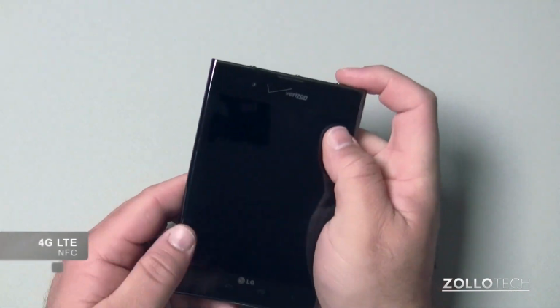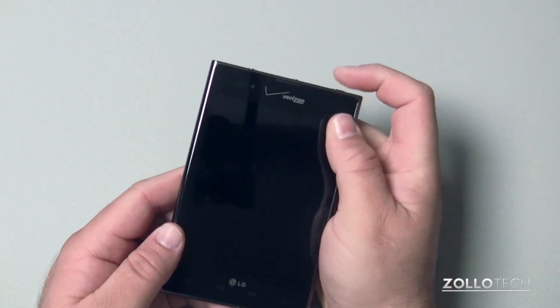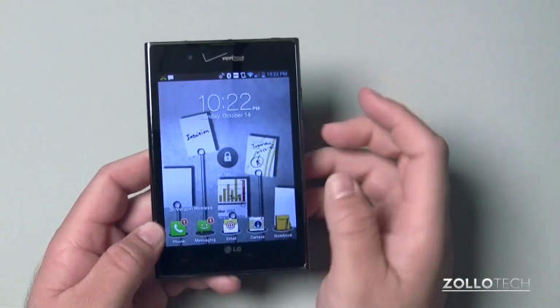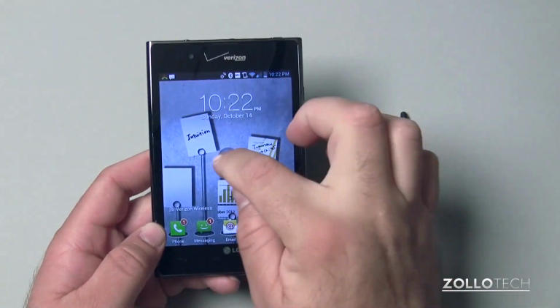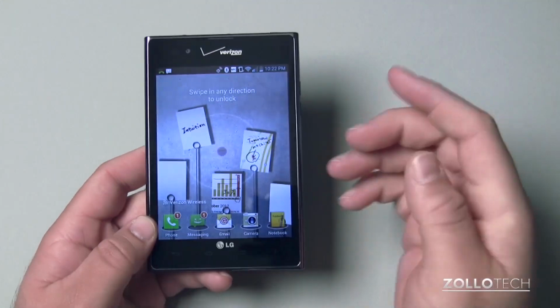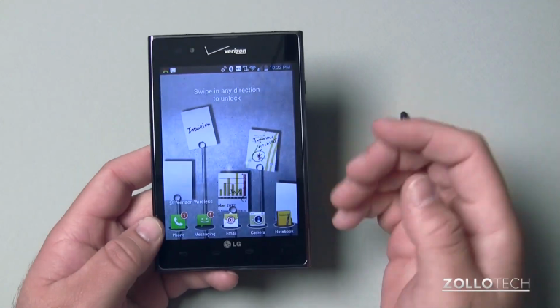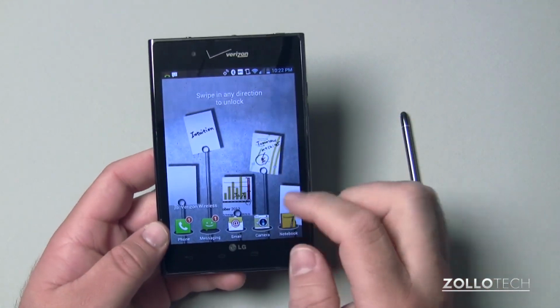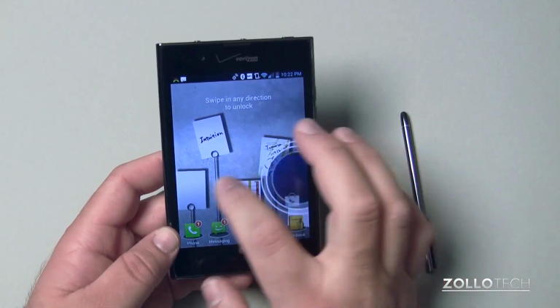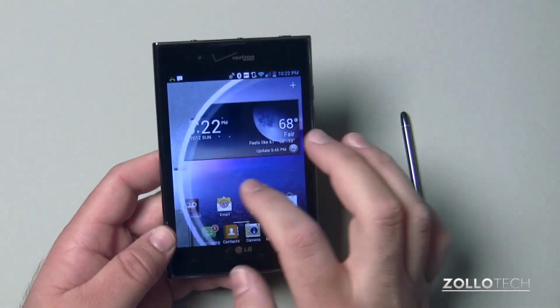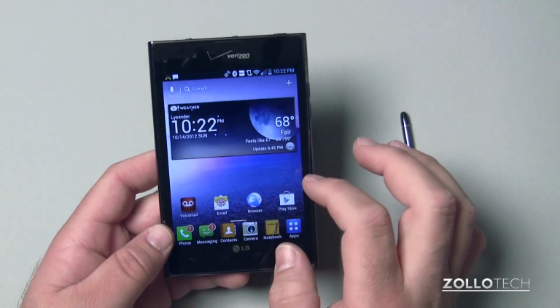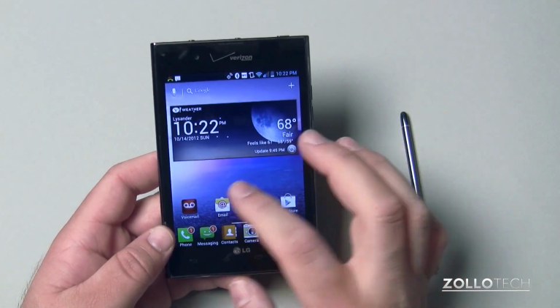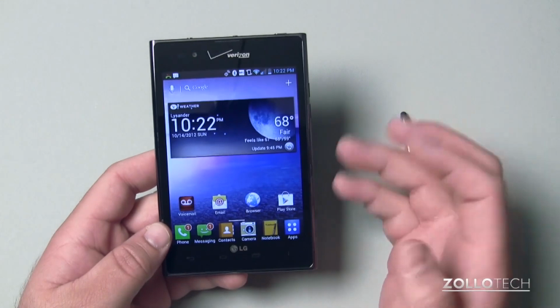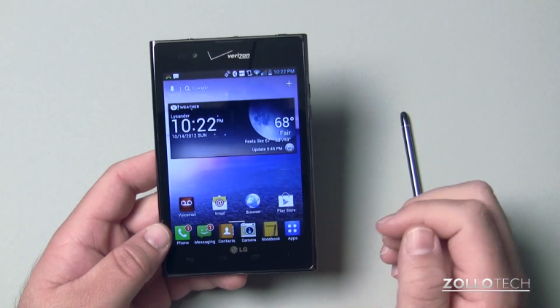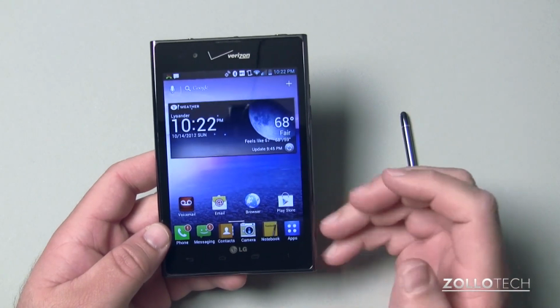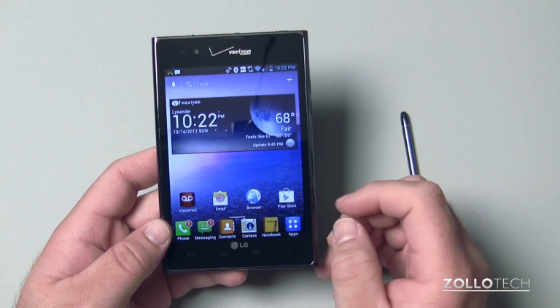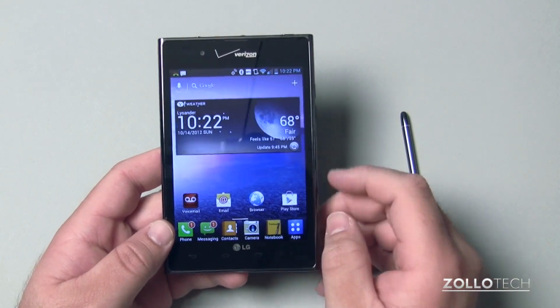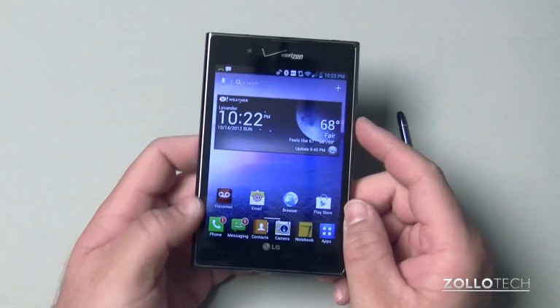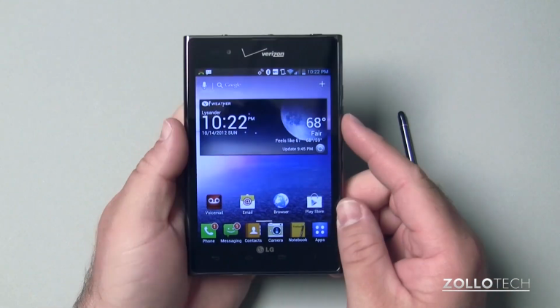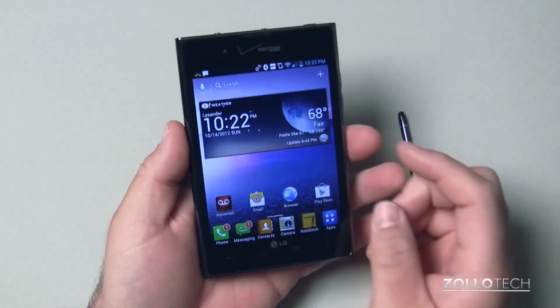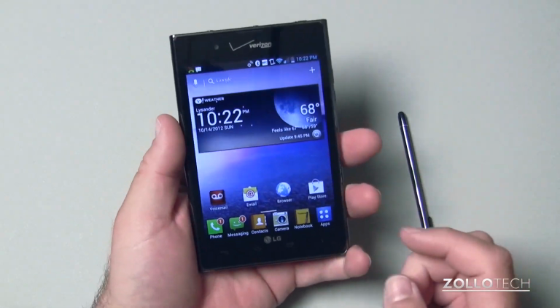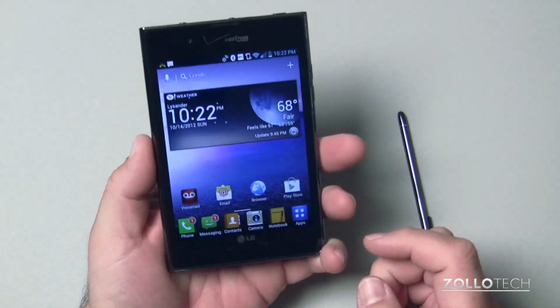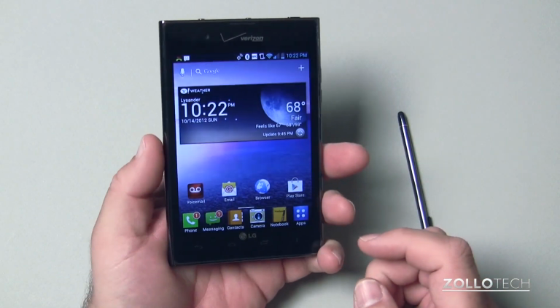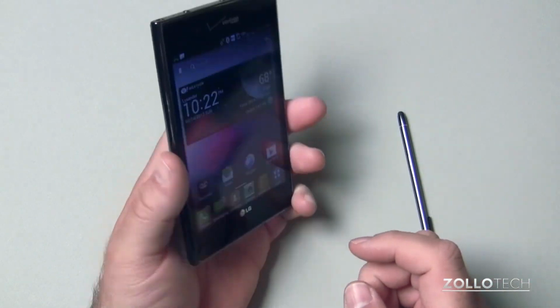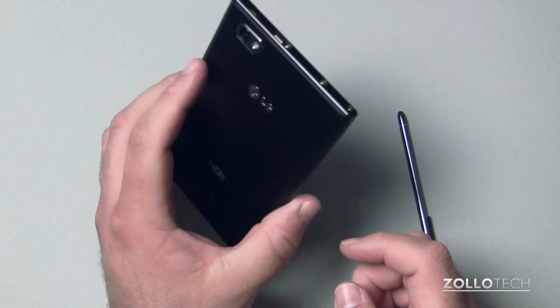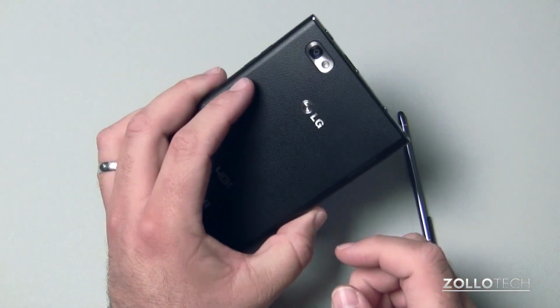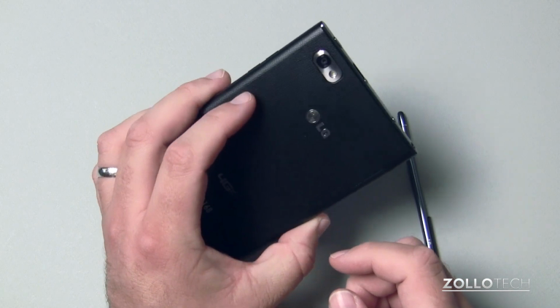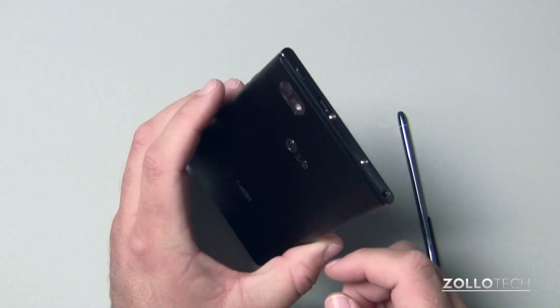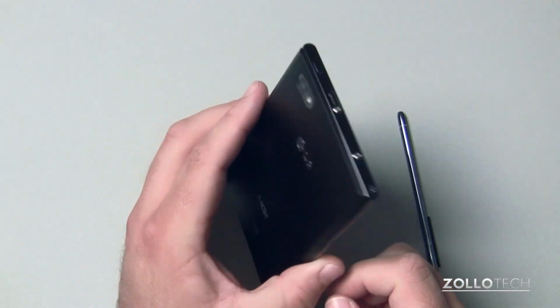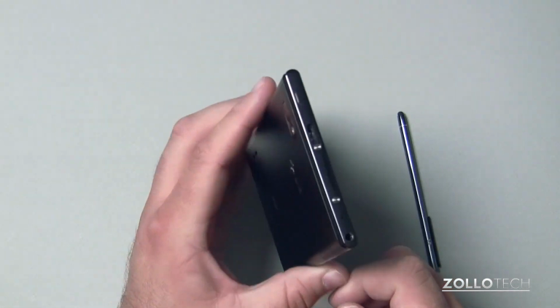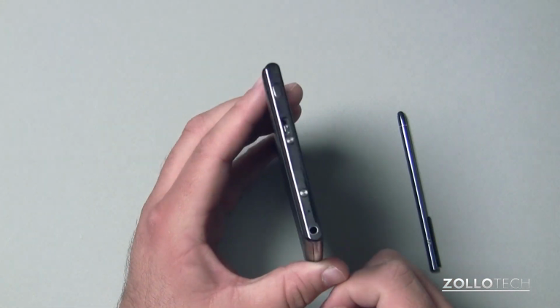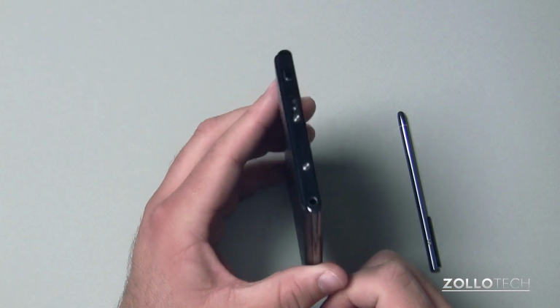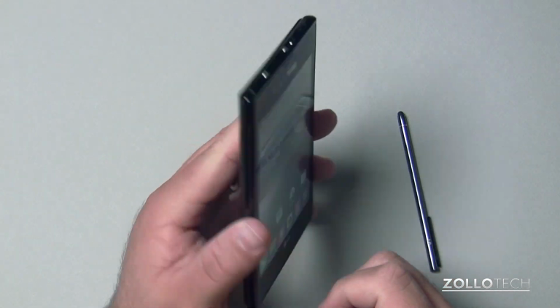If we turn the phone on, we can unlock it. It's pretty responsive — there we go, it unlocked. The phone is just huge; it really looks pretty goofy held up to your head when you're making a phone call.